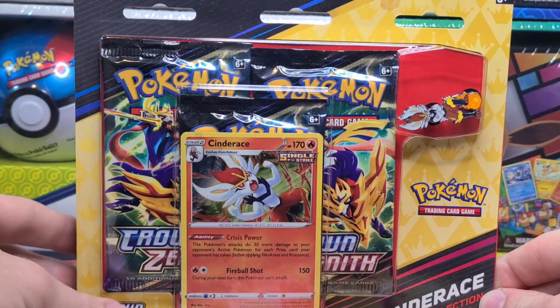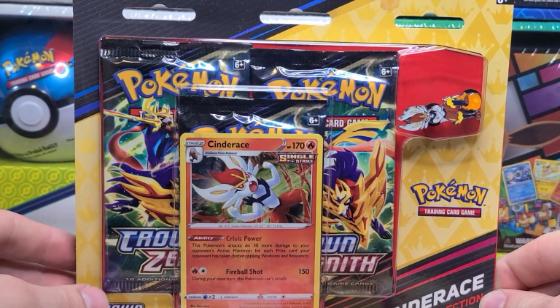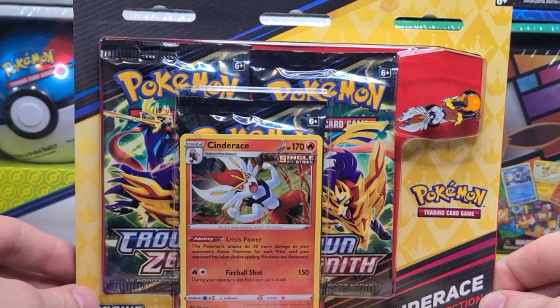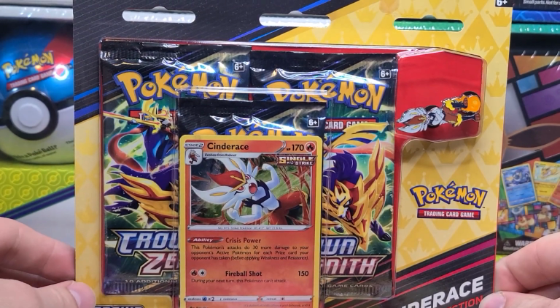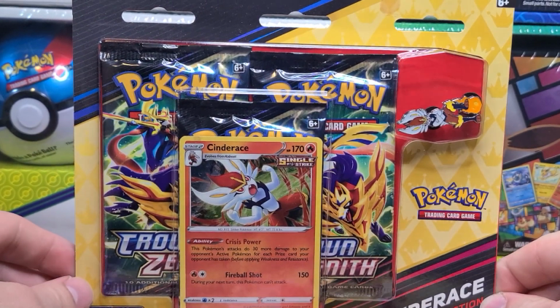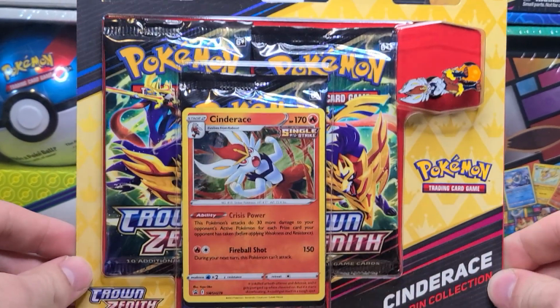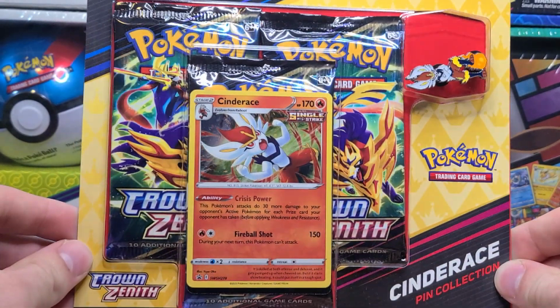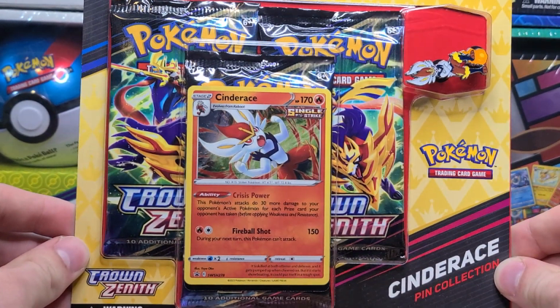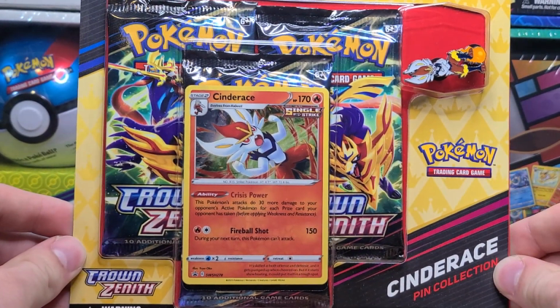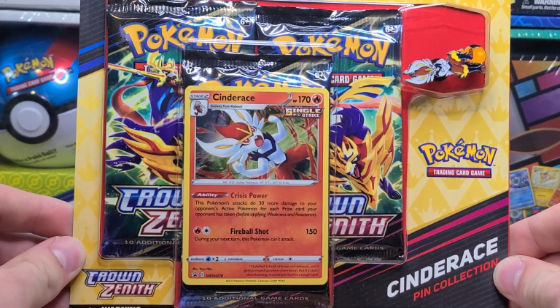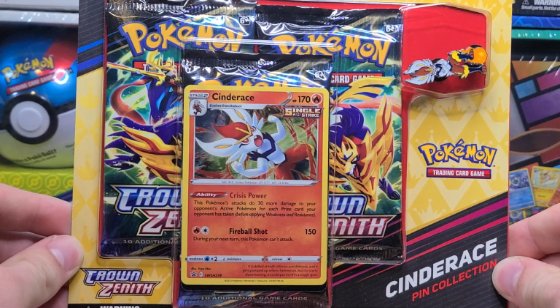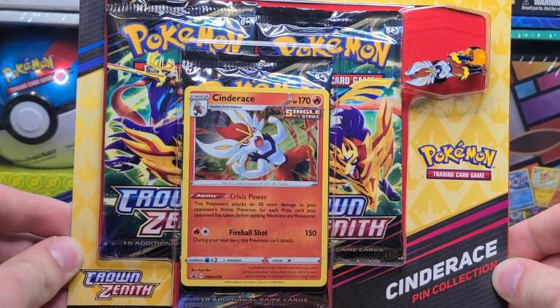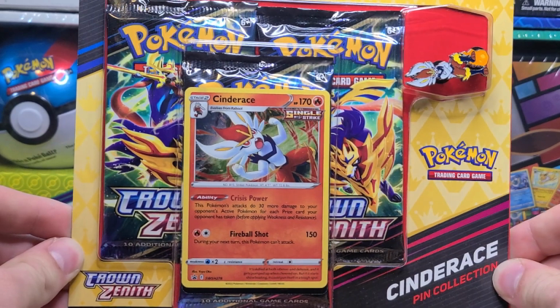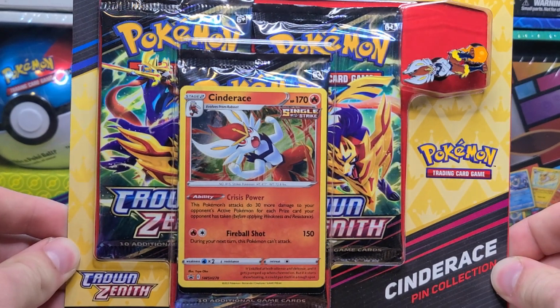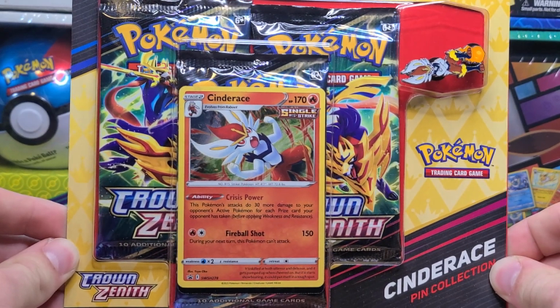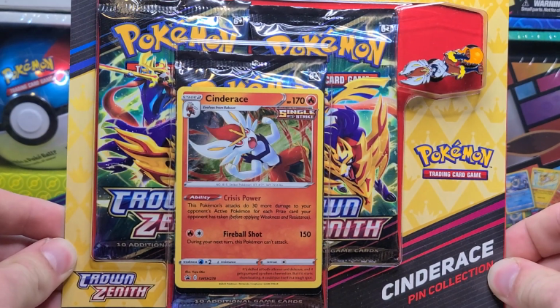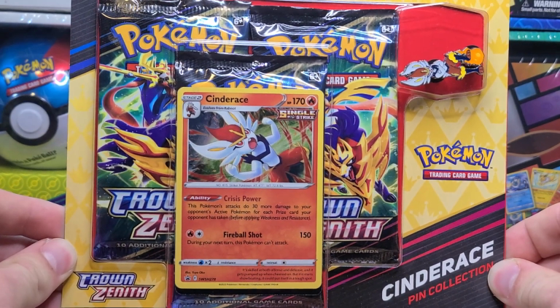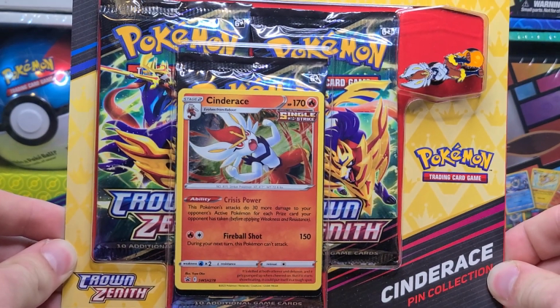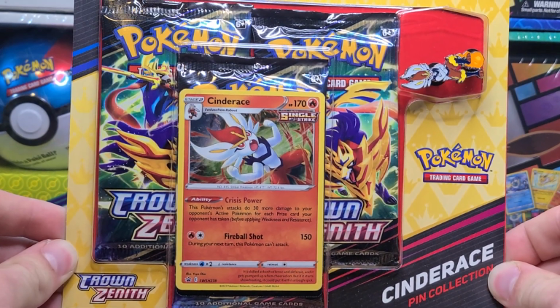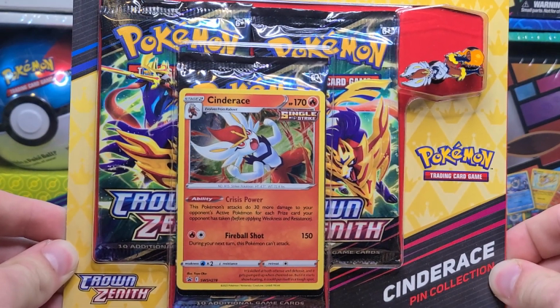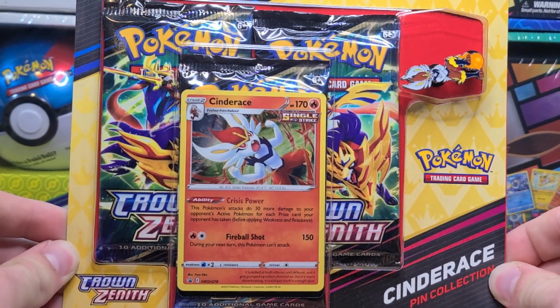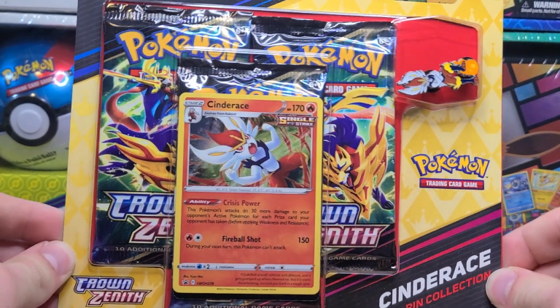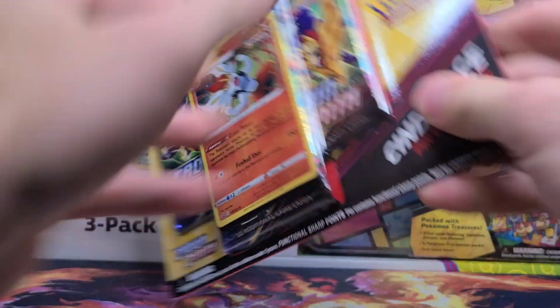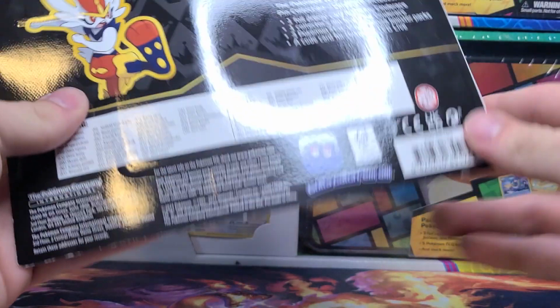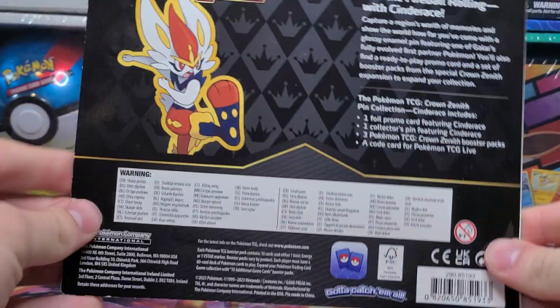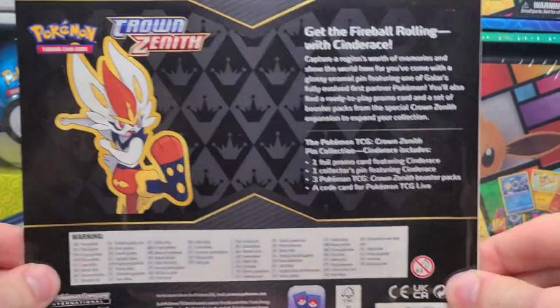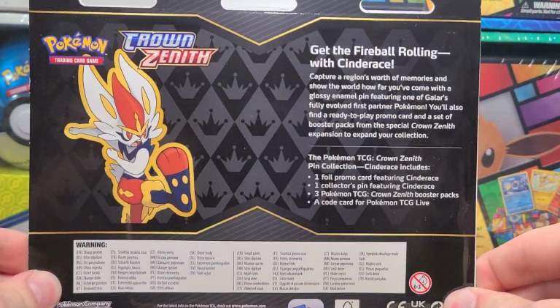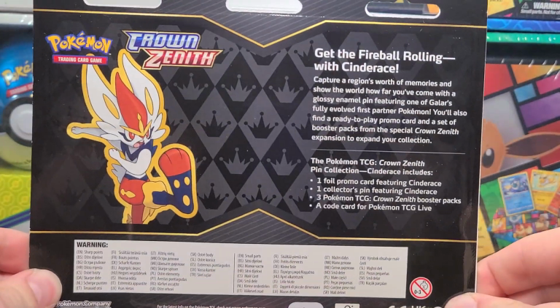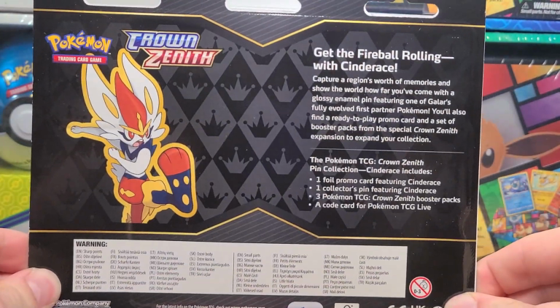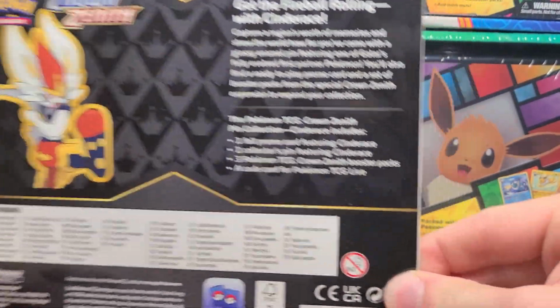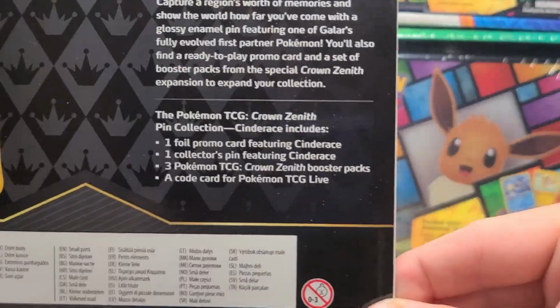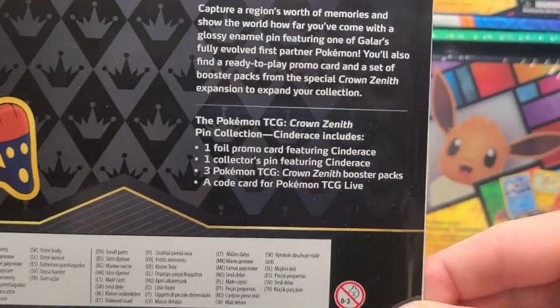Hello again, everyone. We got our second pin collection here for Crown Zenith, the Cinderace Wand. We got our pin, promo, code, and three booster packs of Crown Zenith, of course.